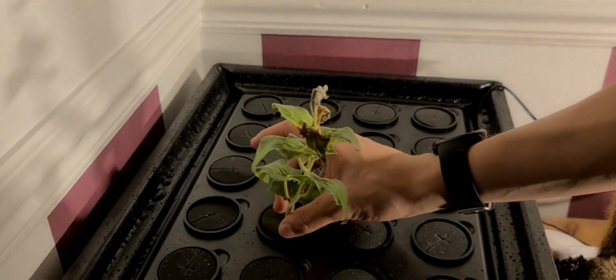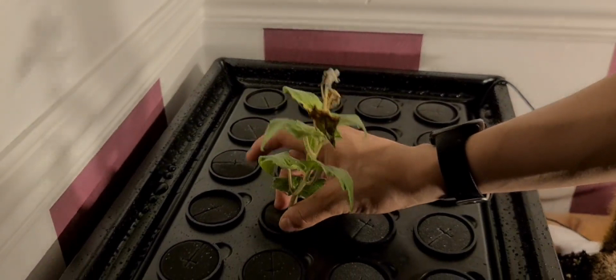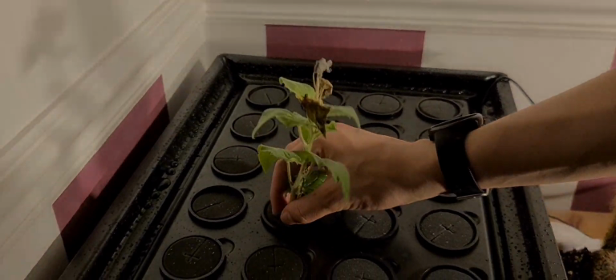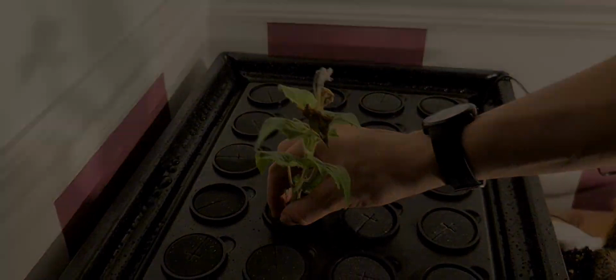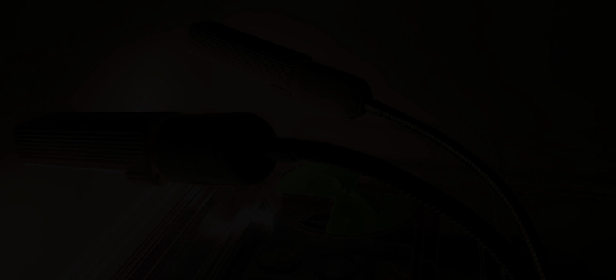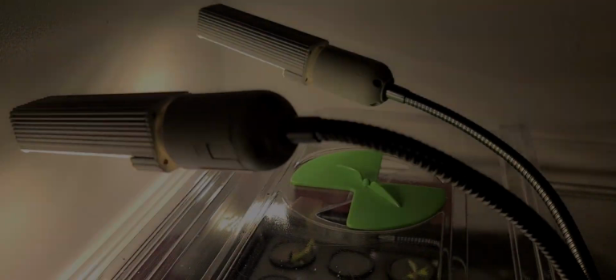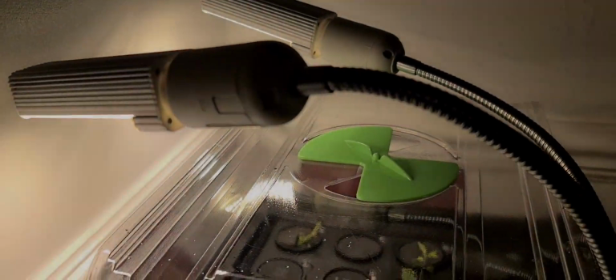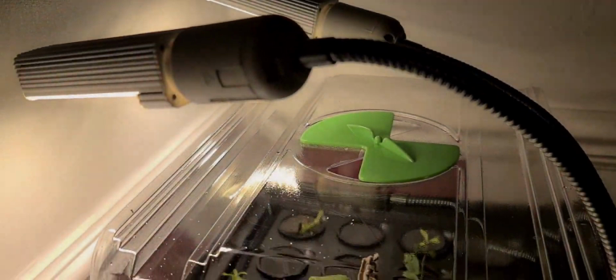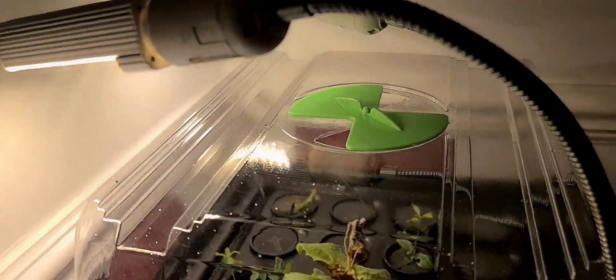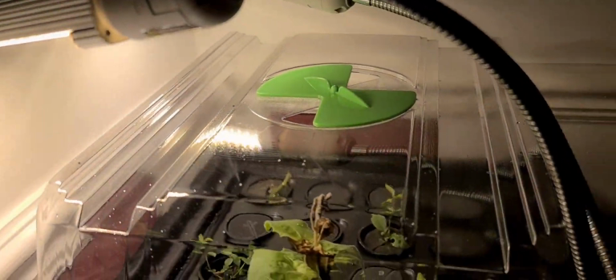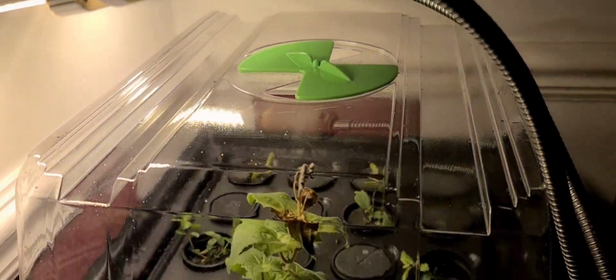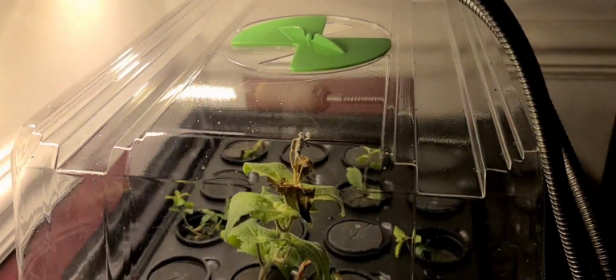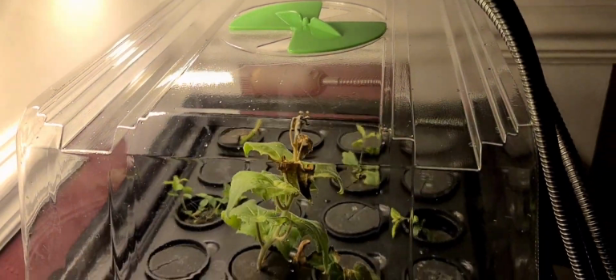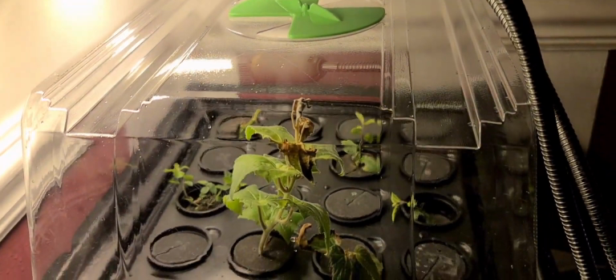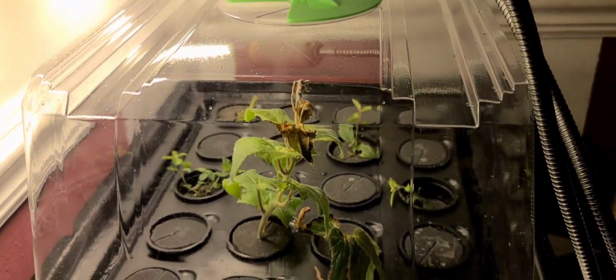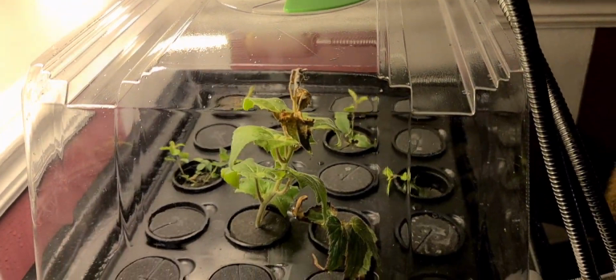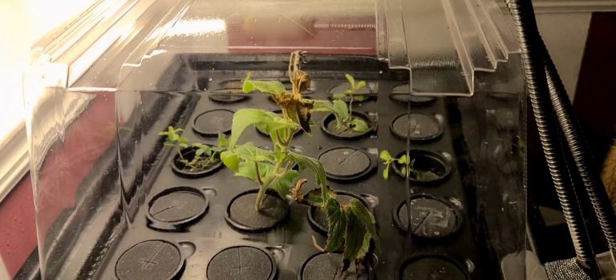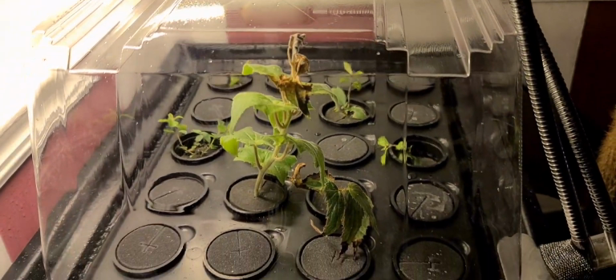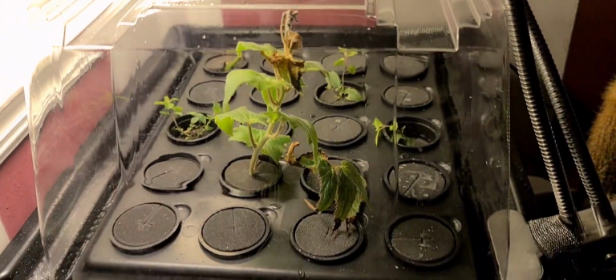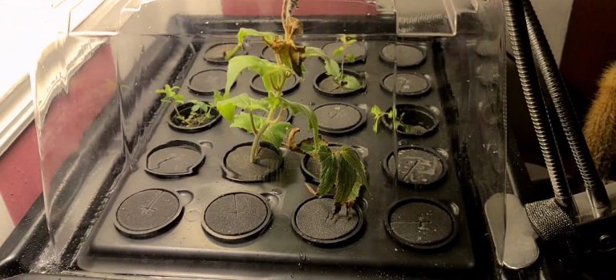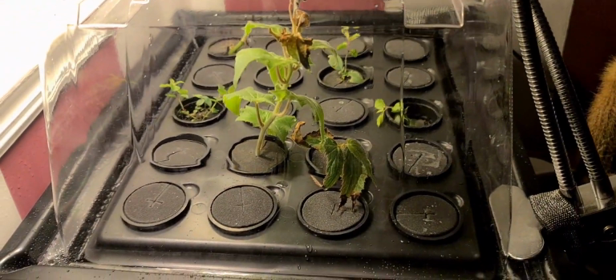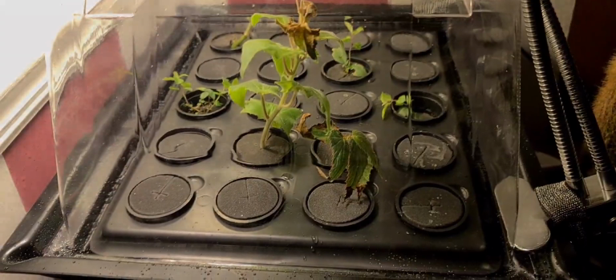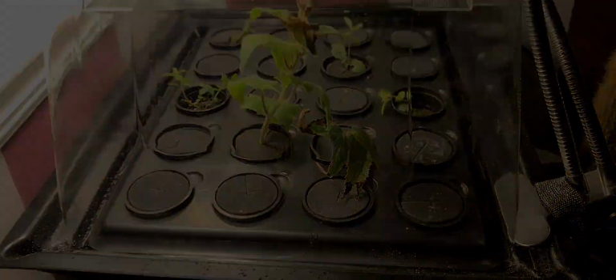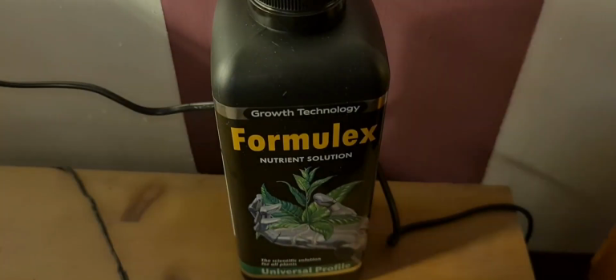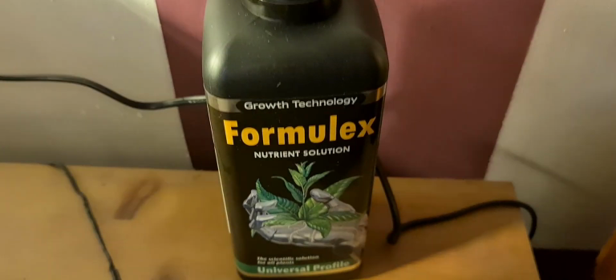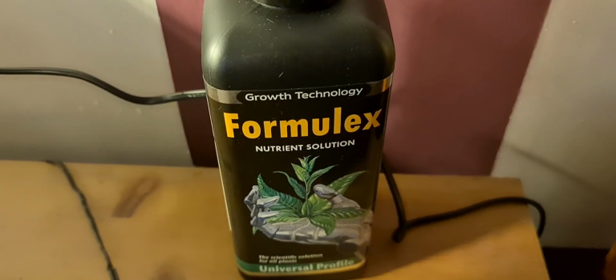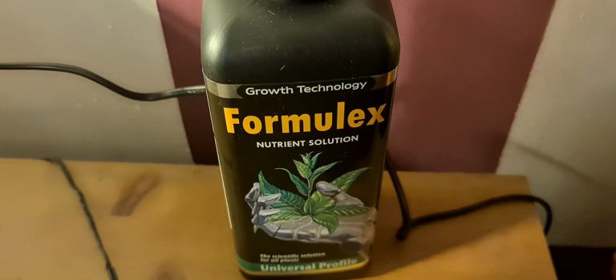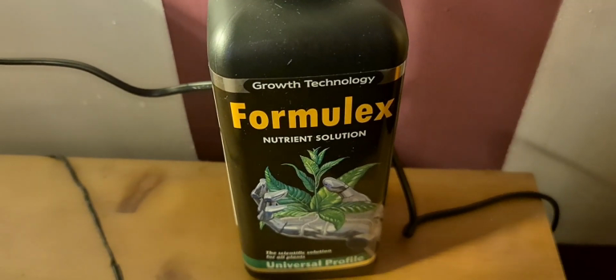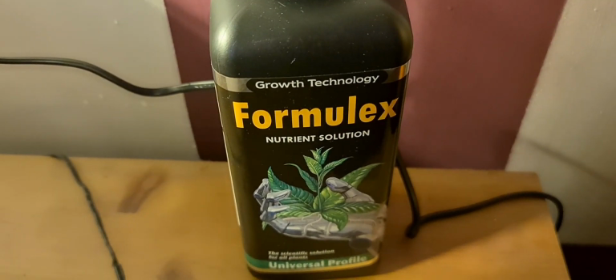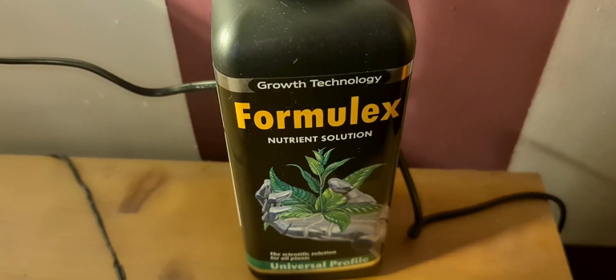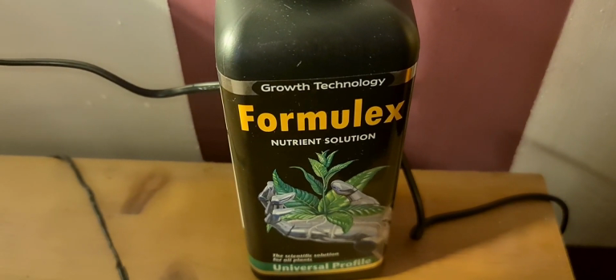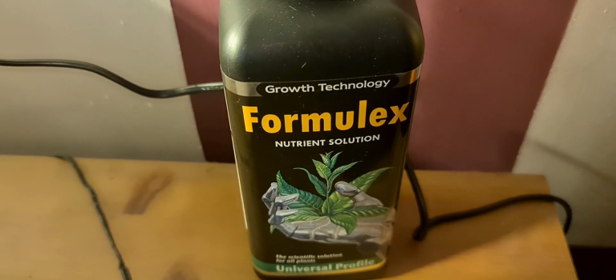Hopefully my cuttings are going to be very happy in here. I always put a grow light over them to make sure that they are able to get enough light, and I've added this nutrient solution to the water.